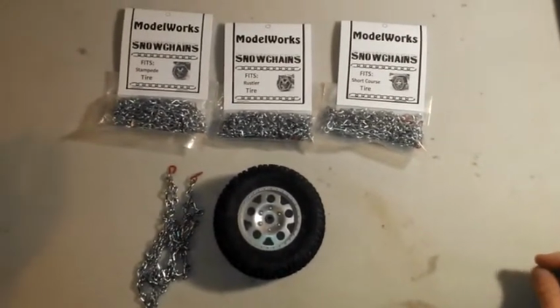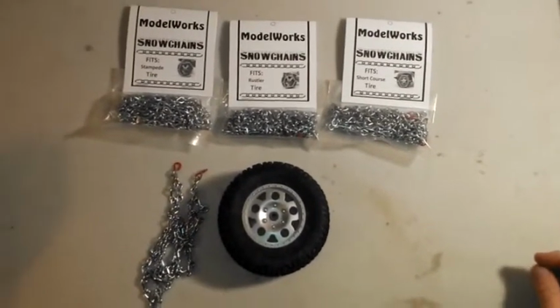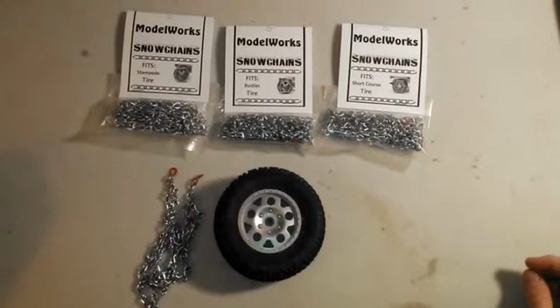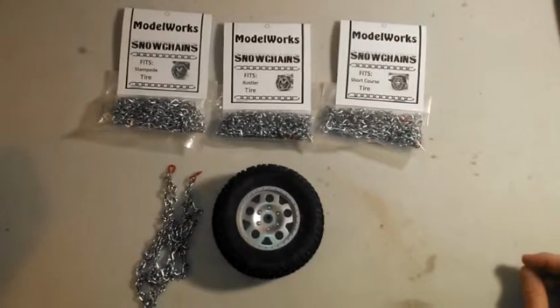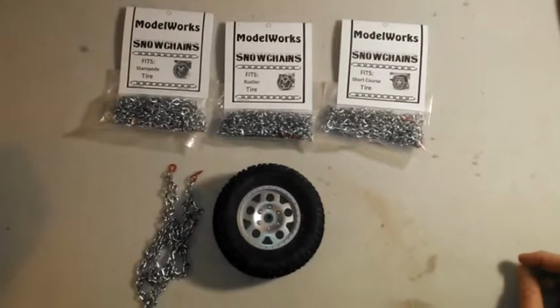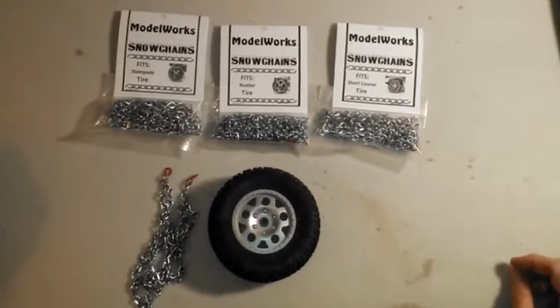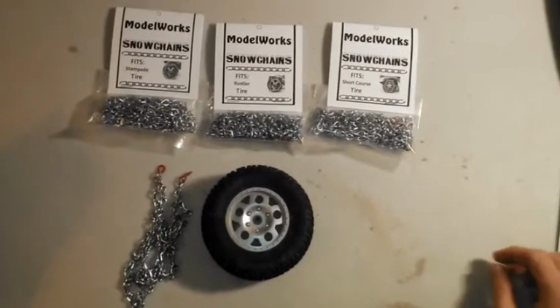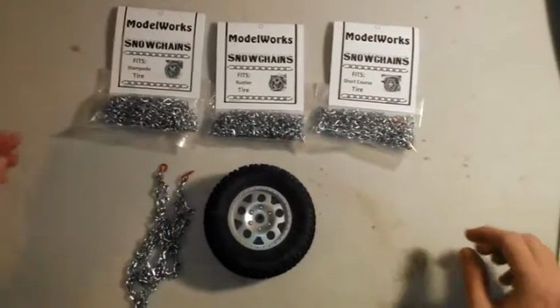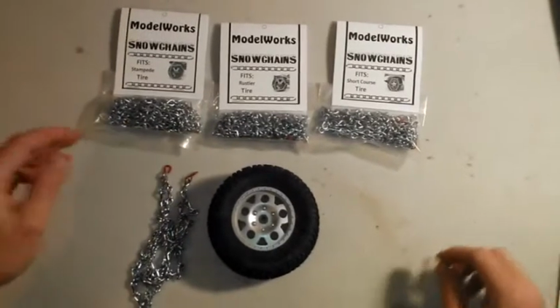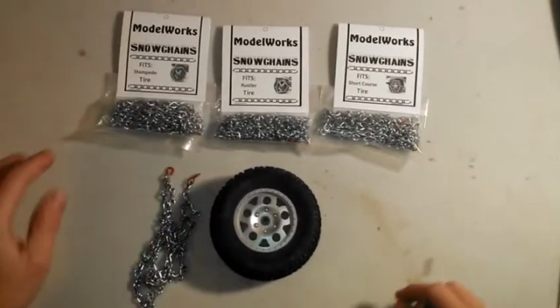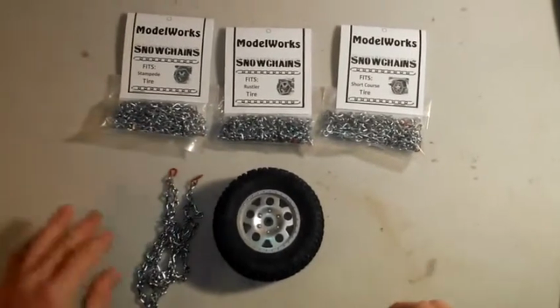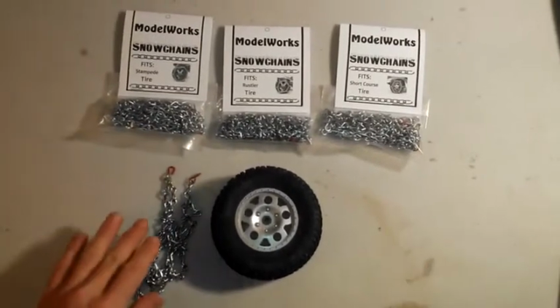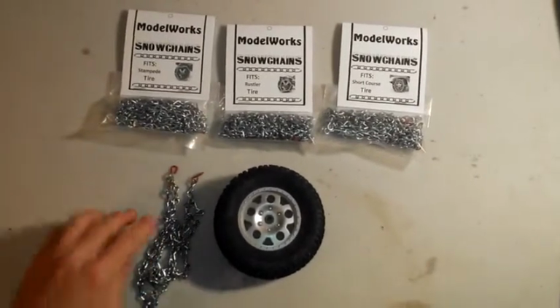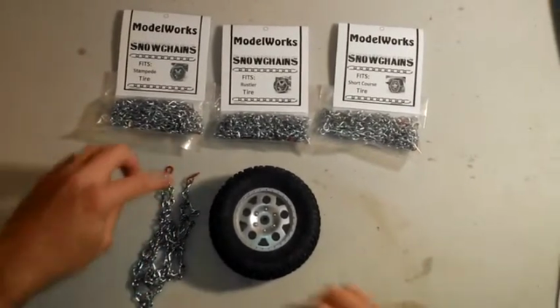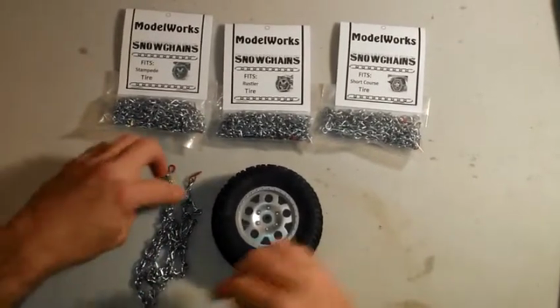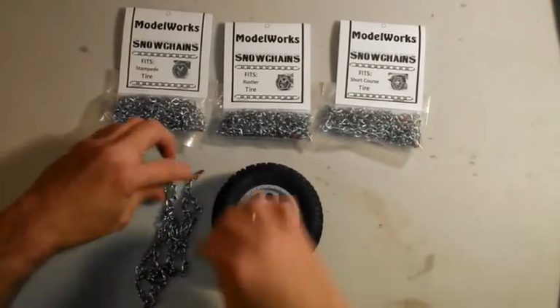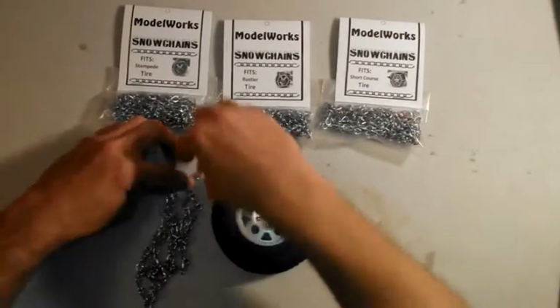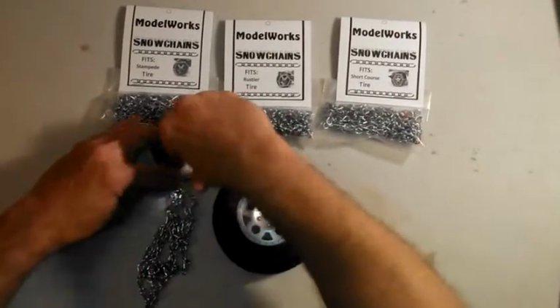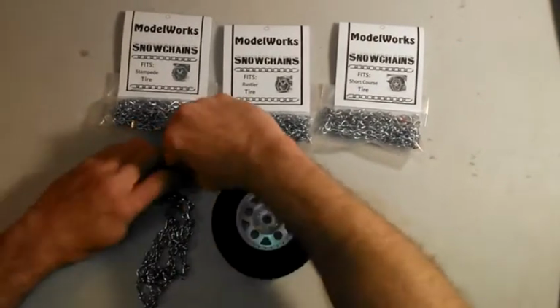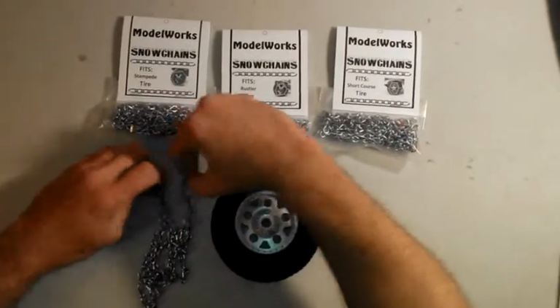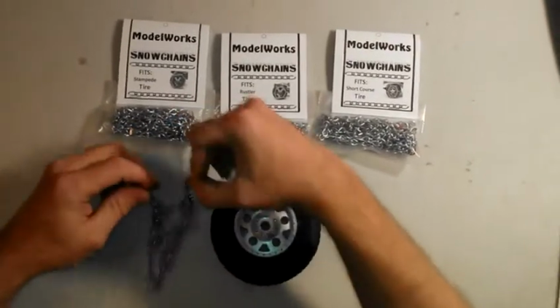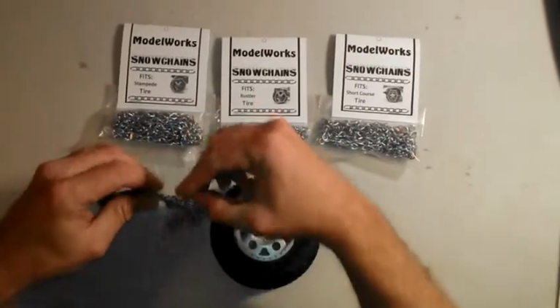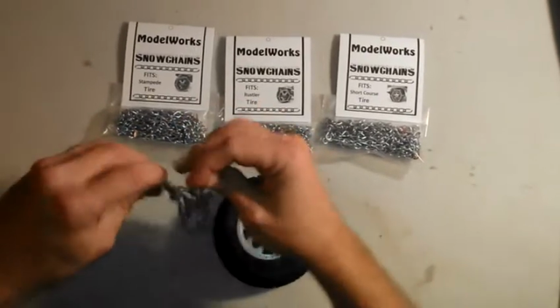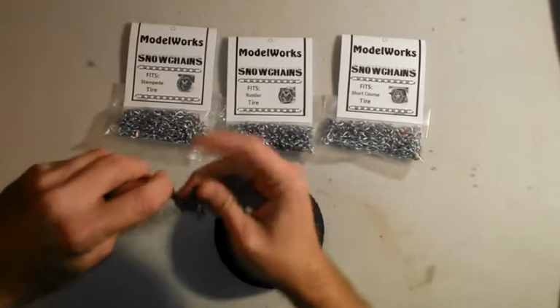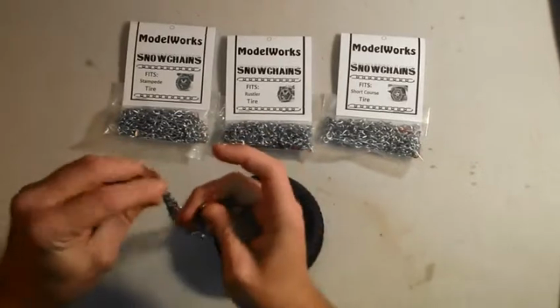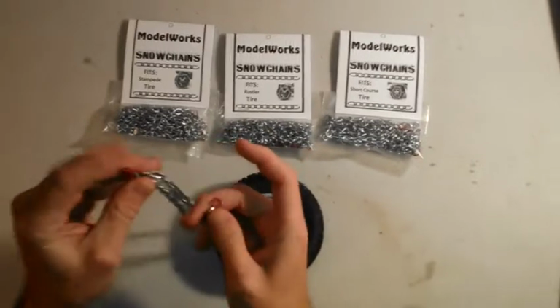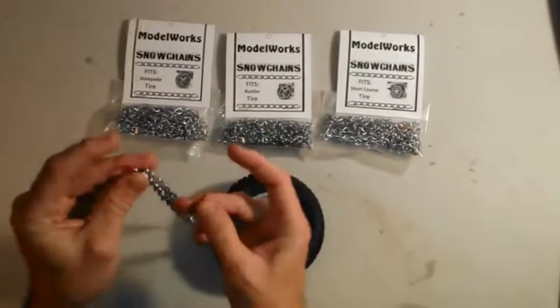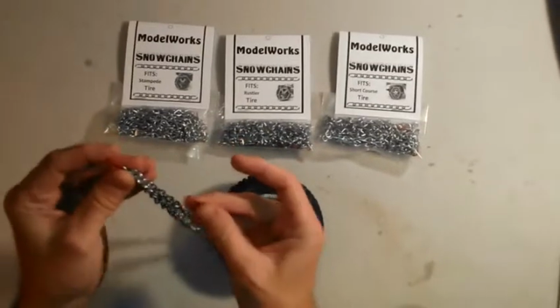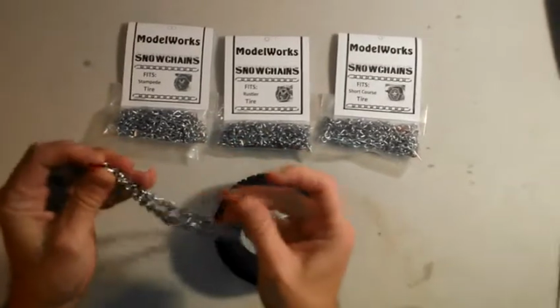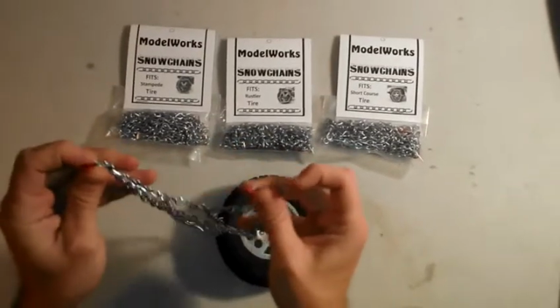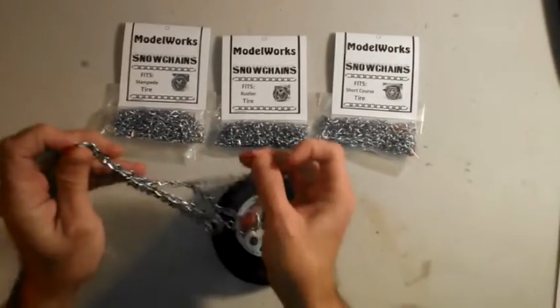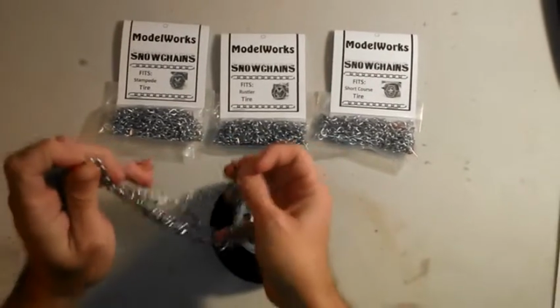Once you get your package, simply take the chains out and separate the two pairs. Get them untangled — you'll want to get the red links free.